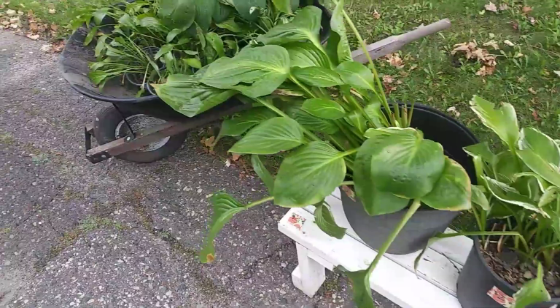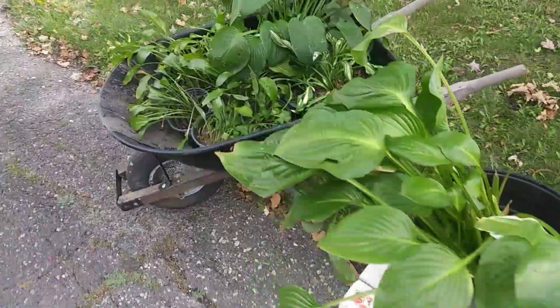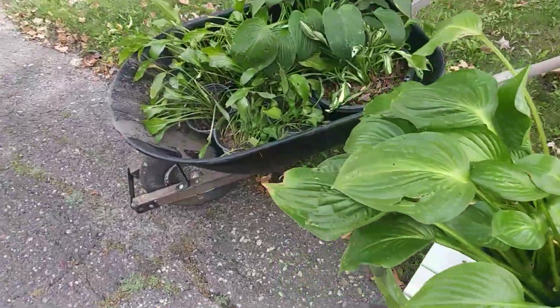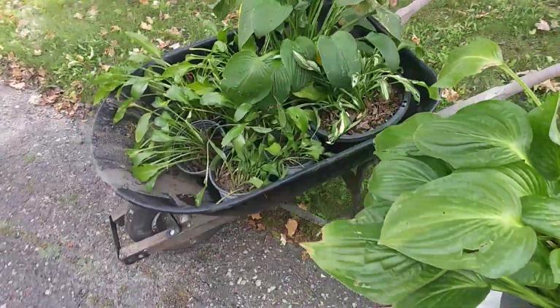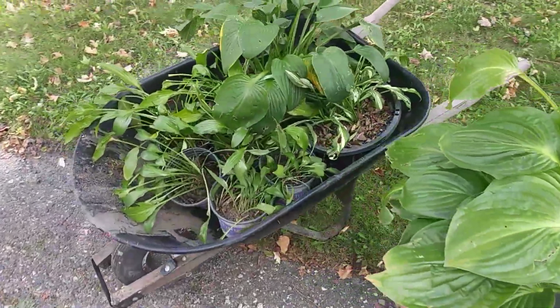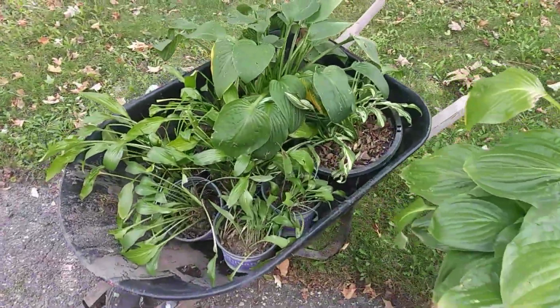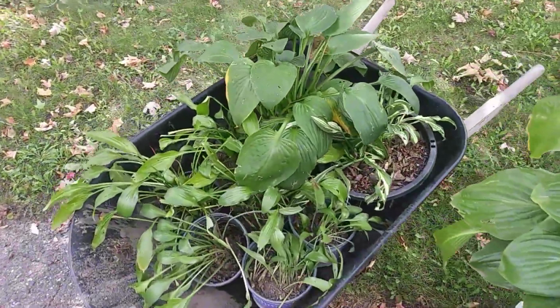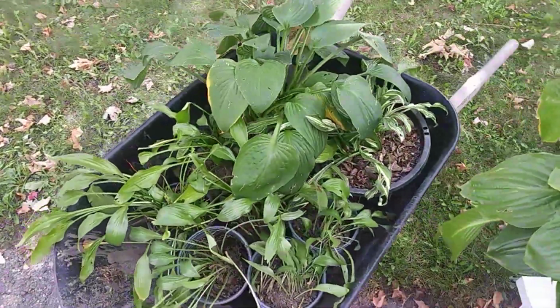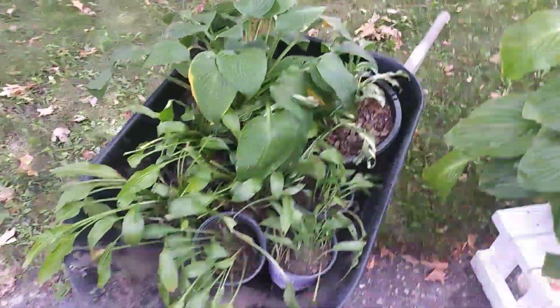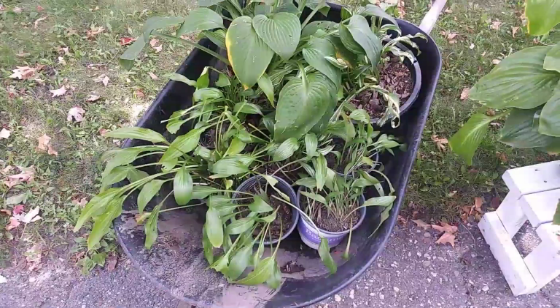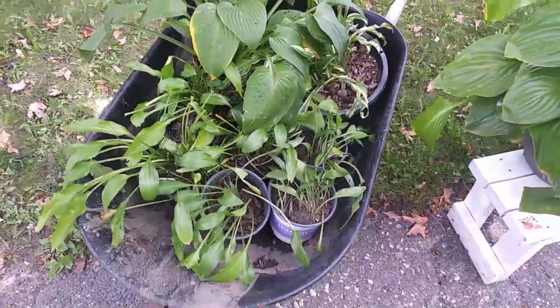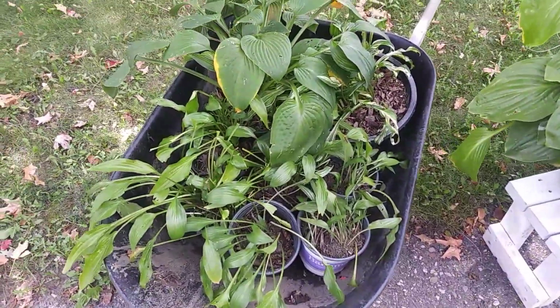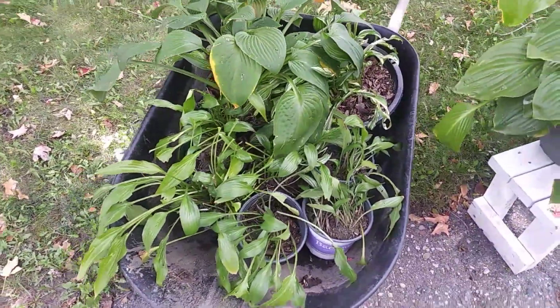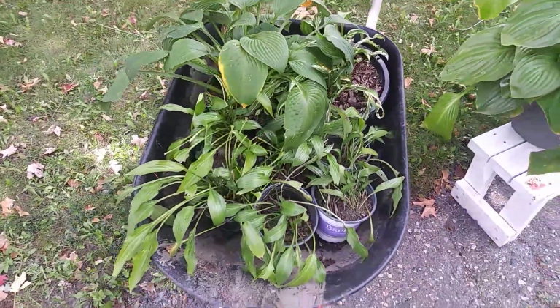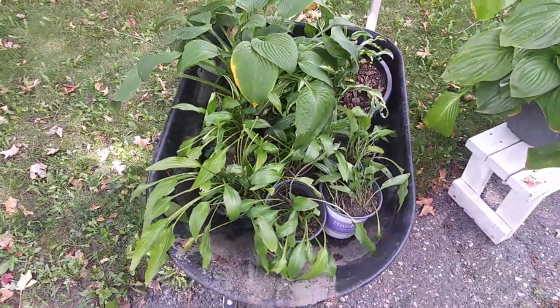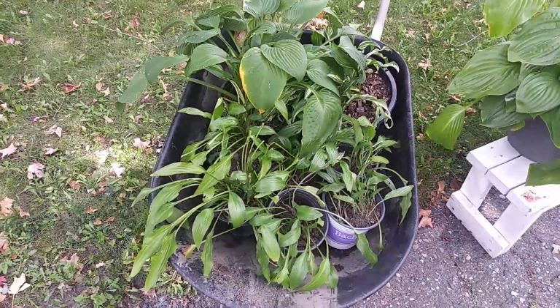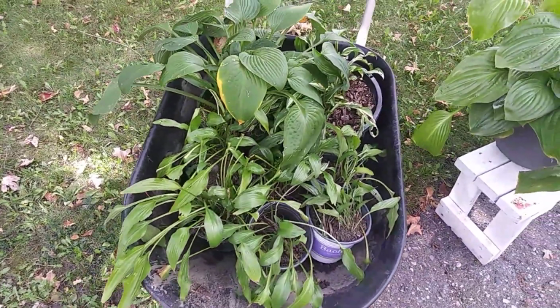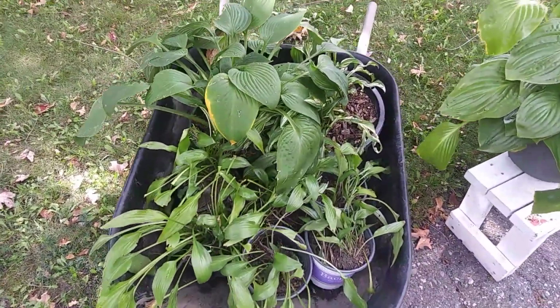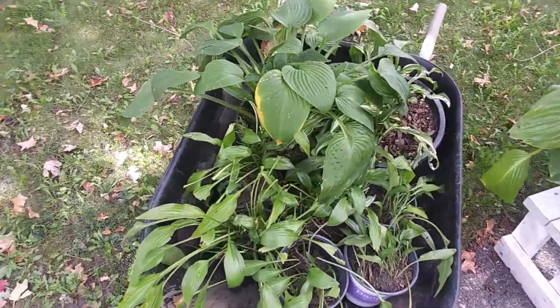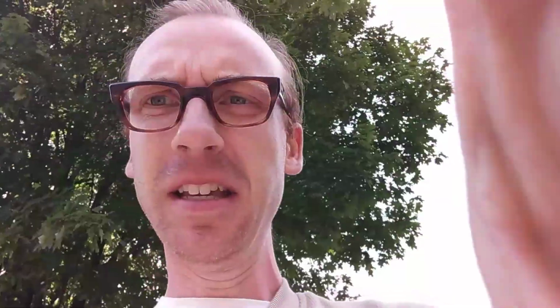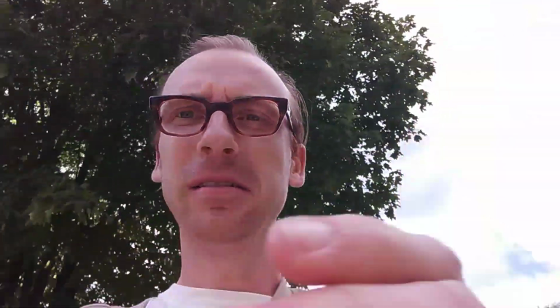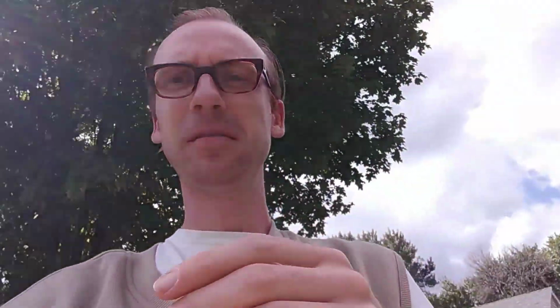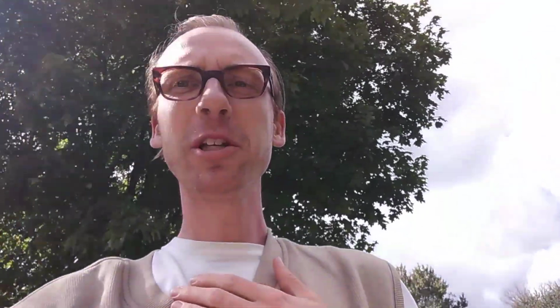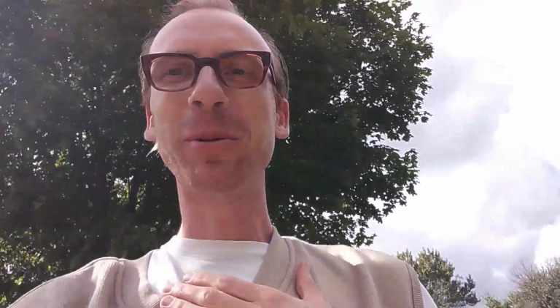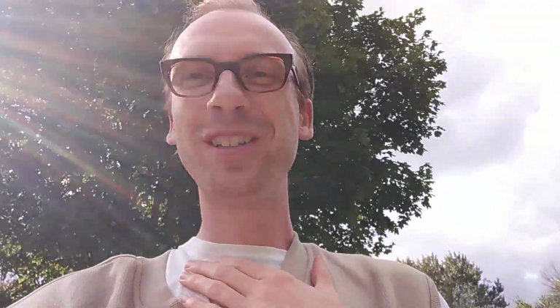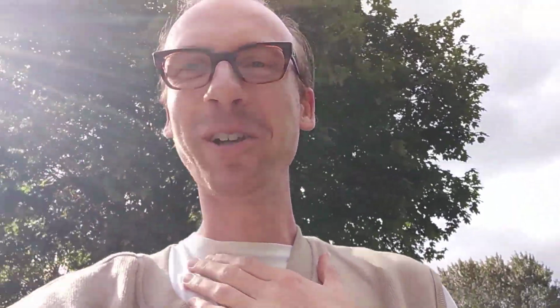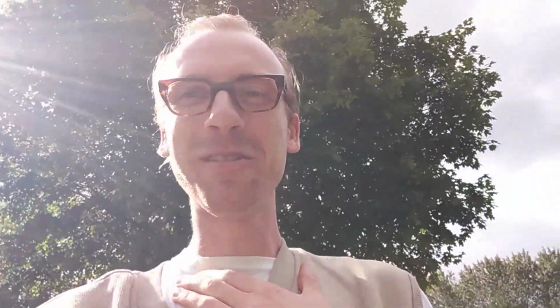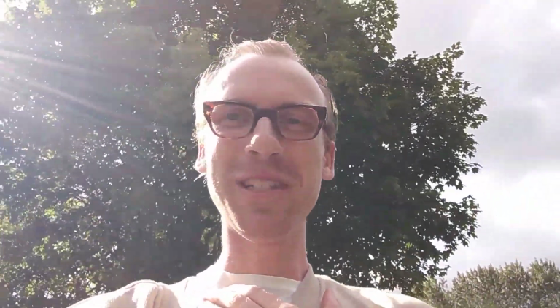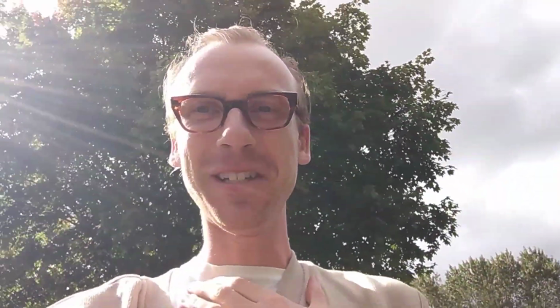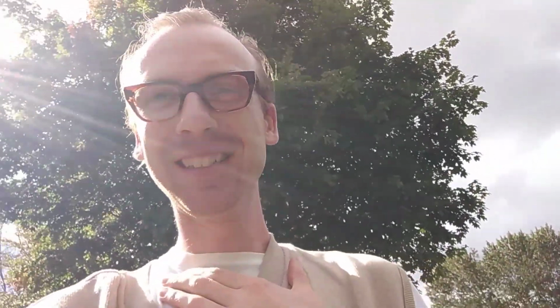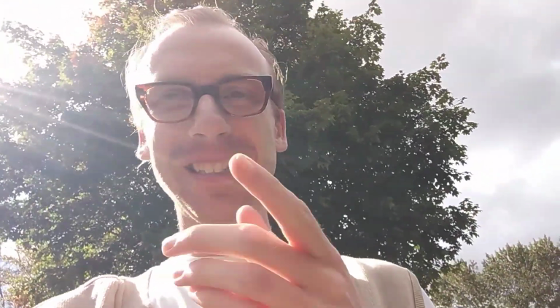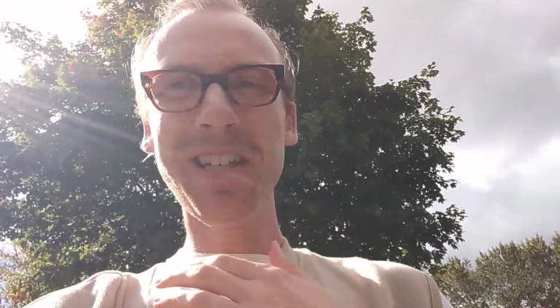Oh, this is so cool. A wheelbarrow full. That's a whole garden bed right there. You just get that and put it right in the garden. That's pretty enjoyable. It's just kind of fun to look around and see the different stuff they got. Very neat.